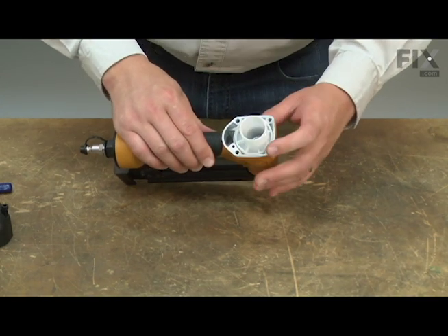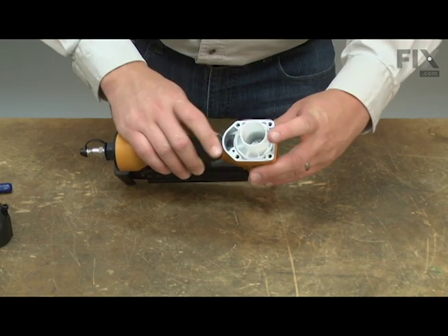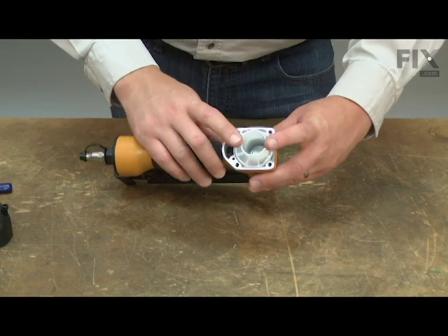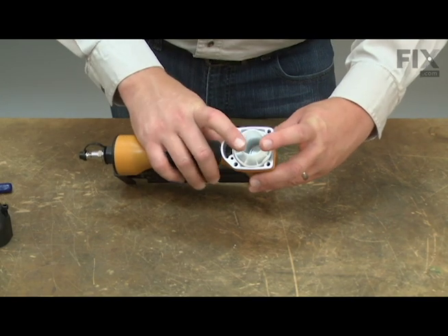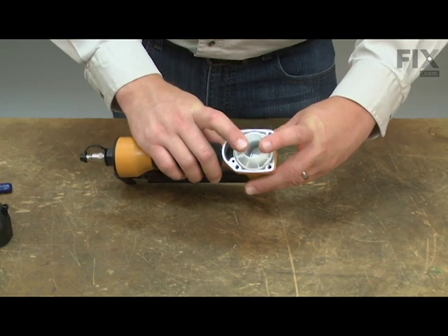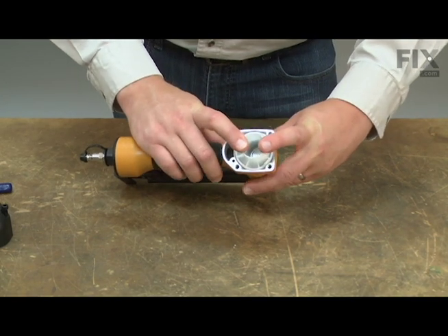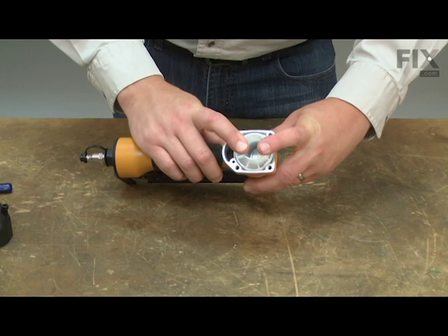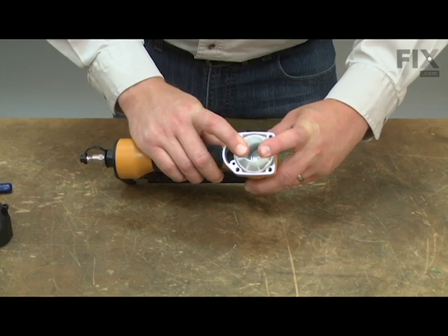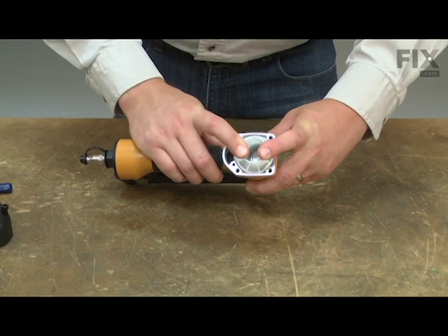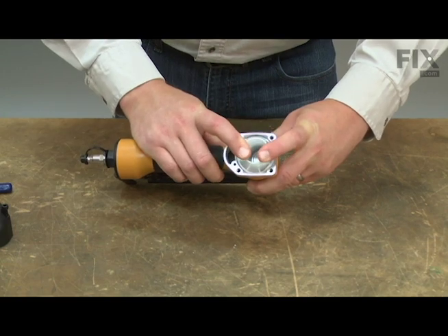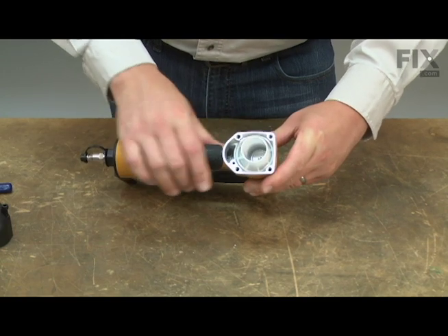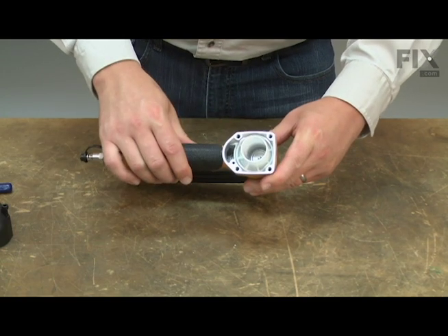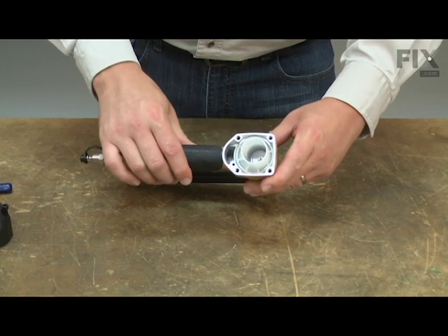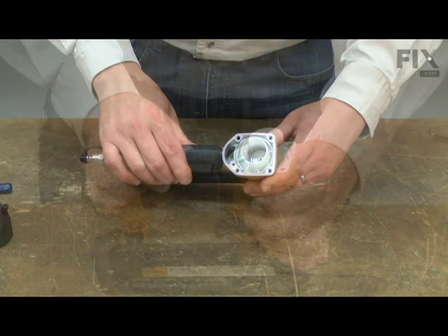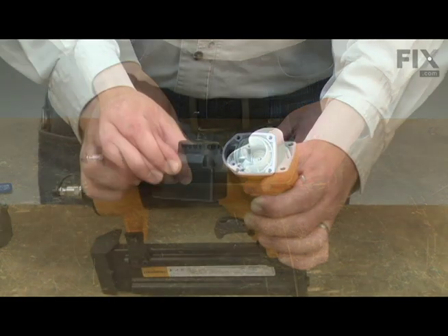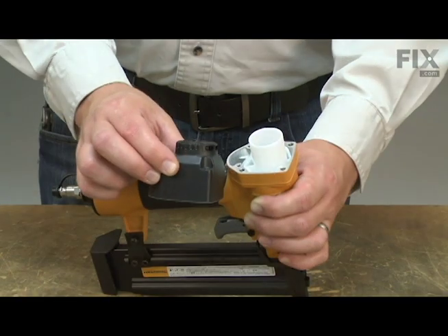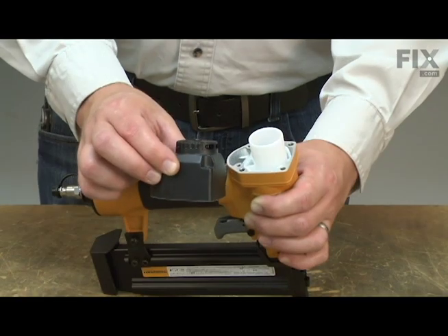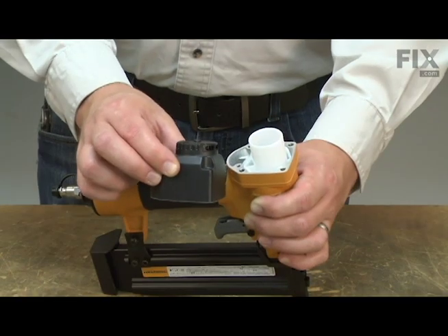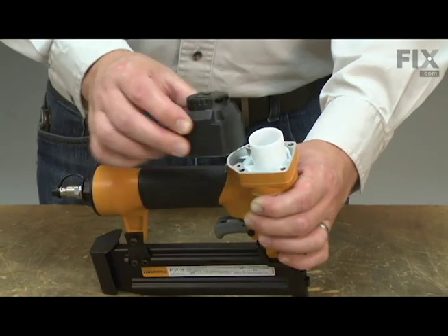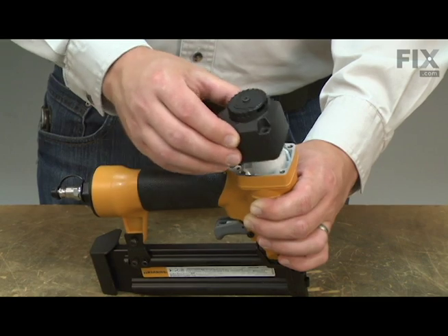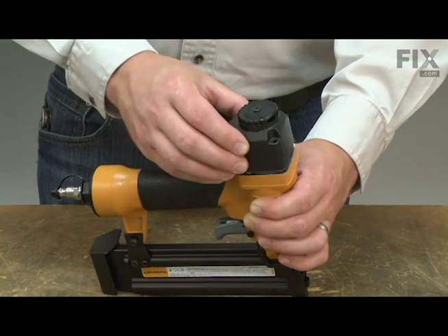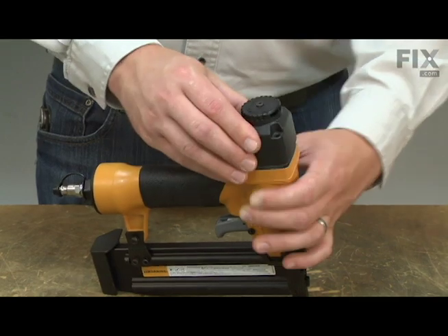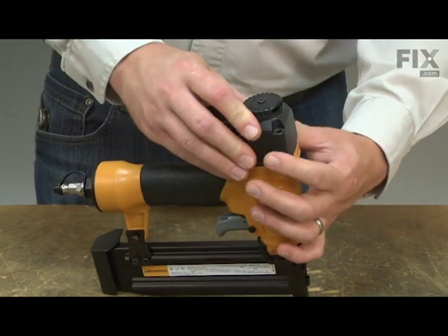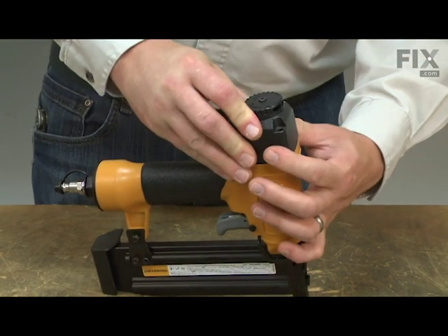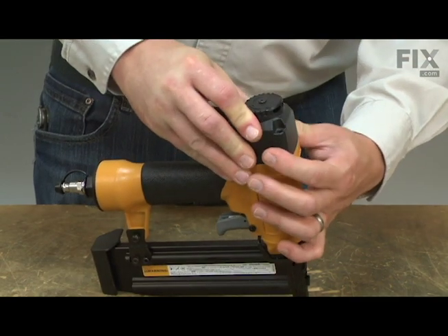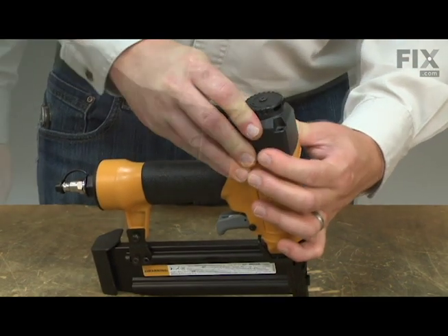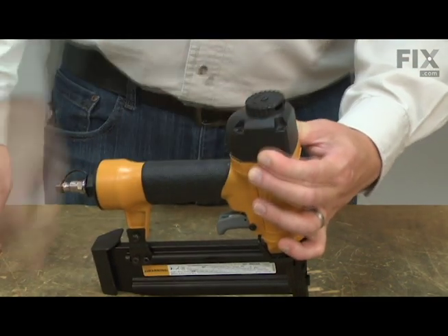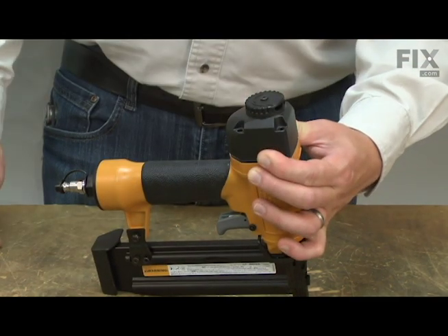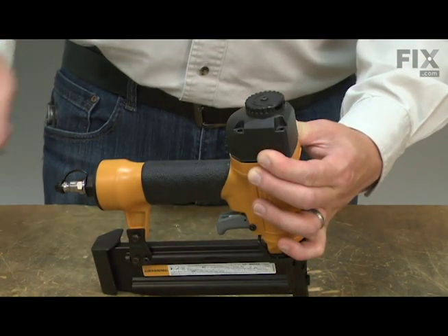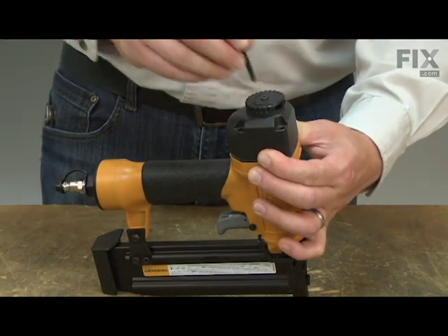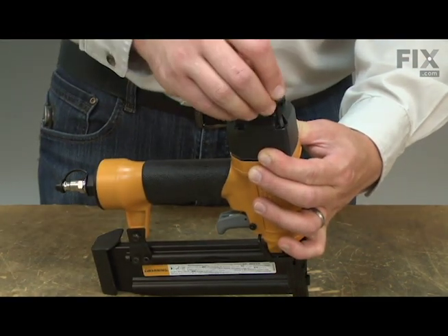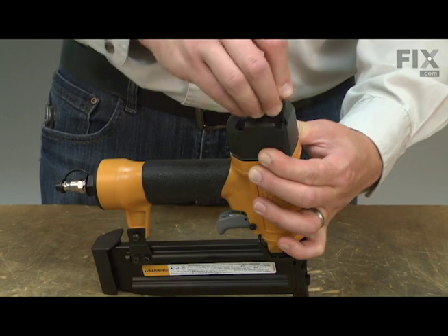Once everything's aligned, I press the cylinder into the housing. Now I can reinstall the head assembly and secure it to the housing with the screws.